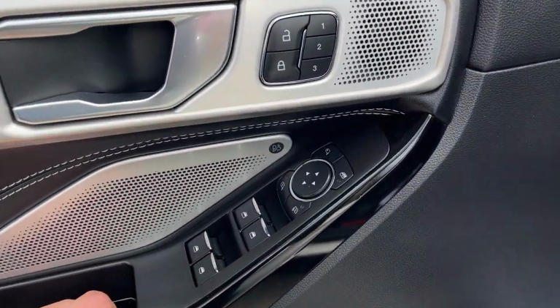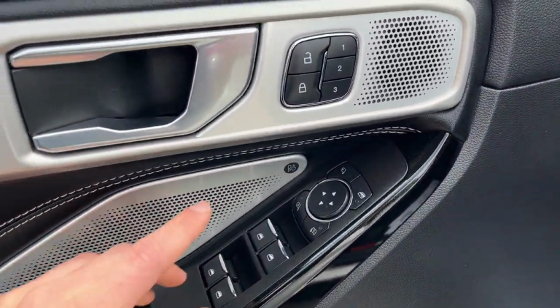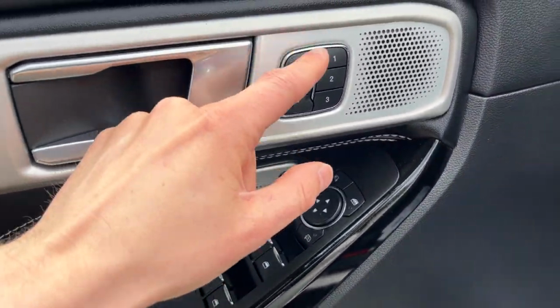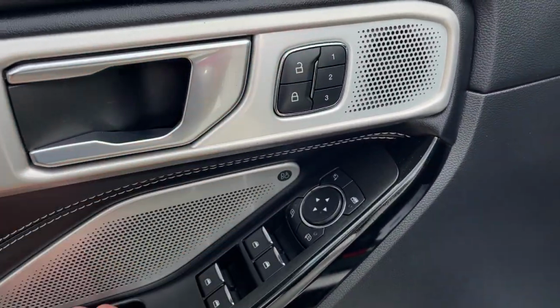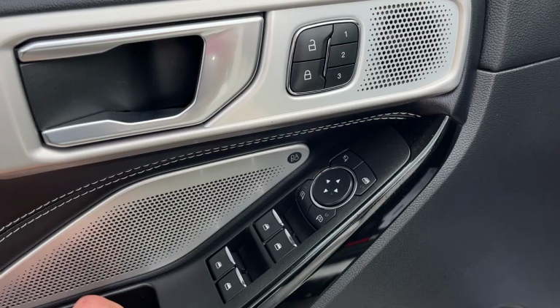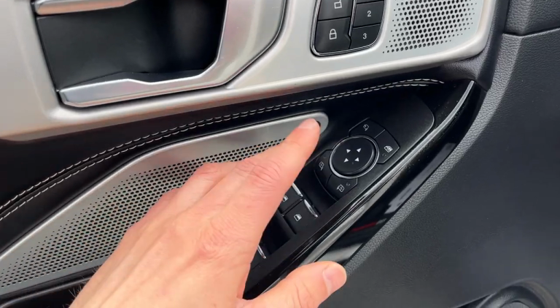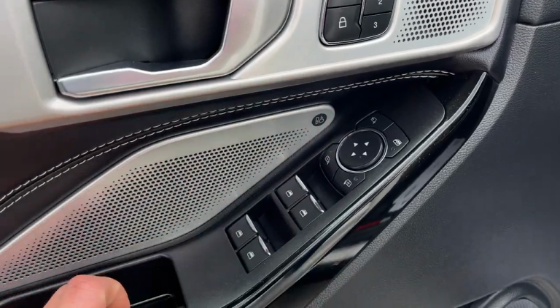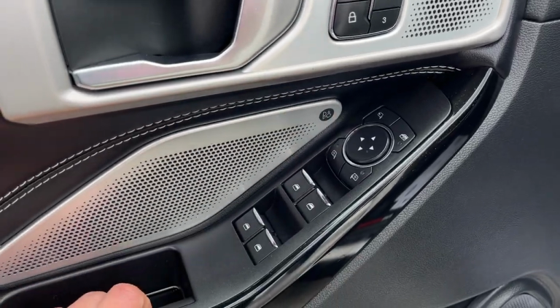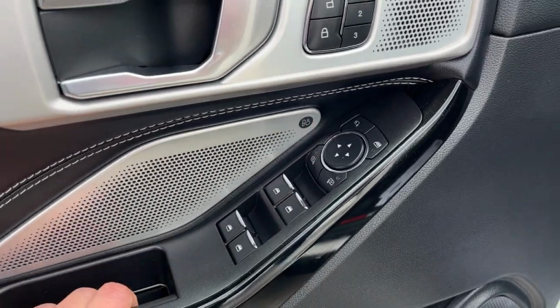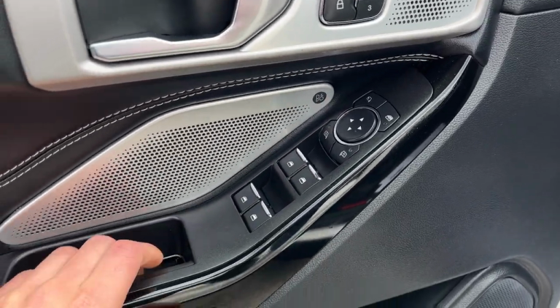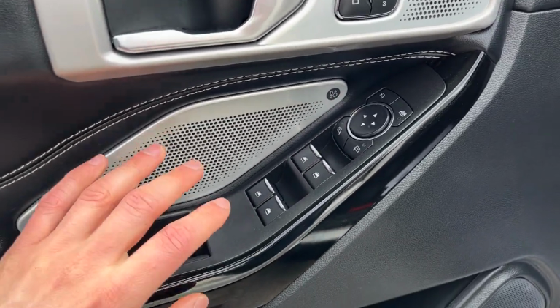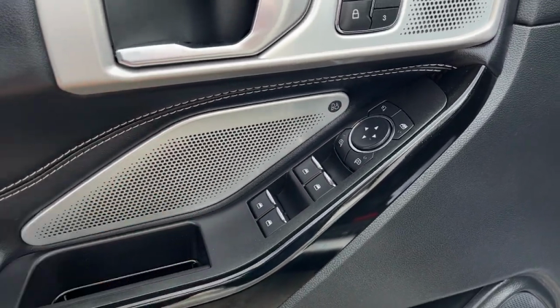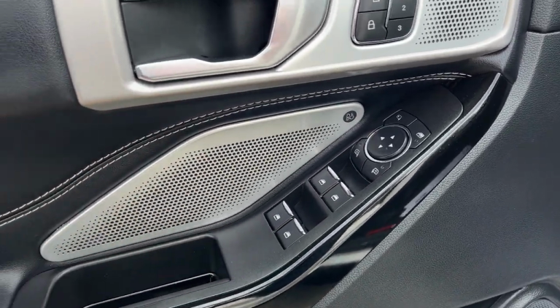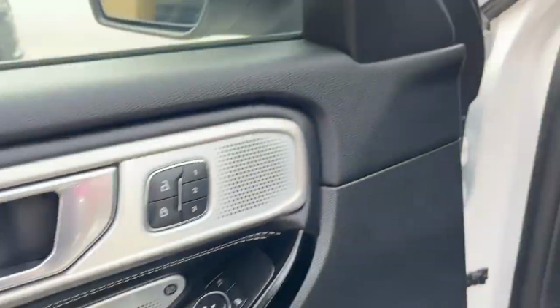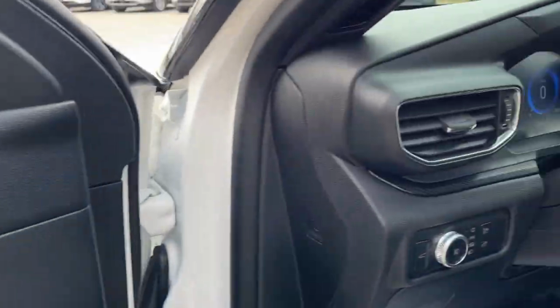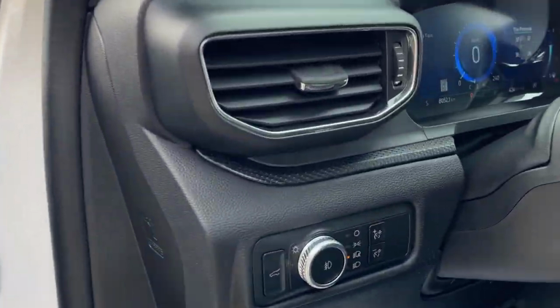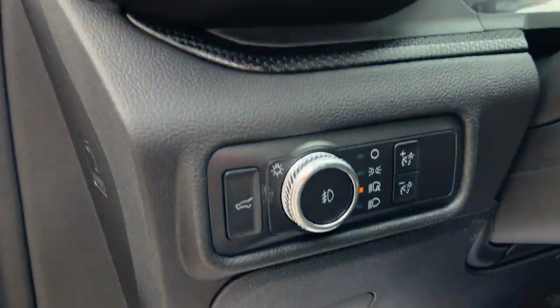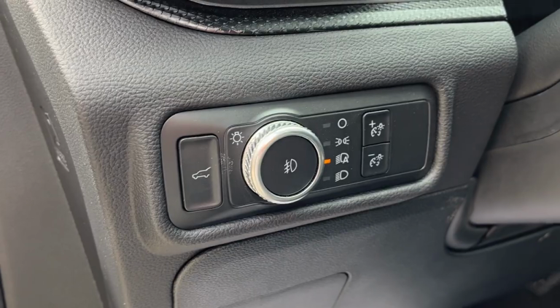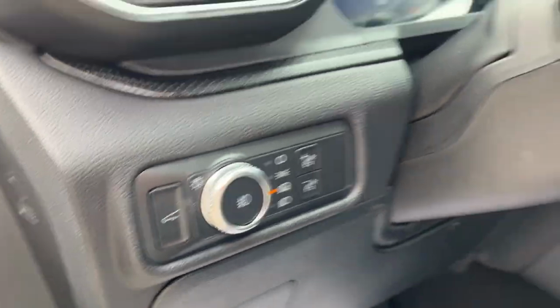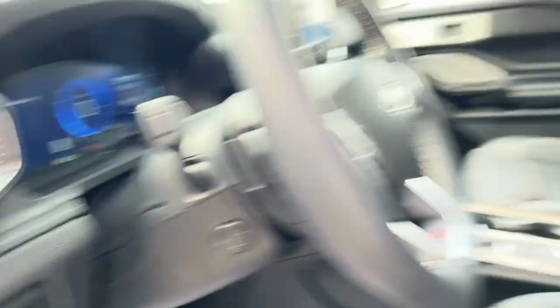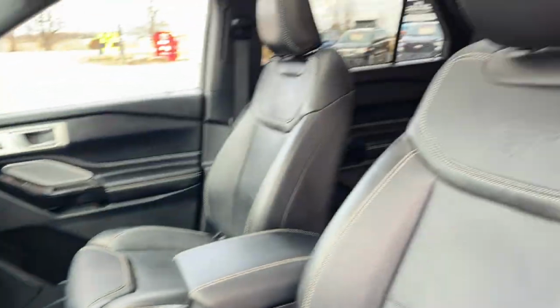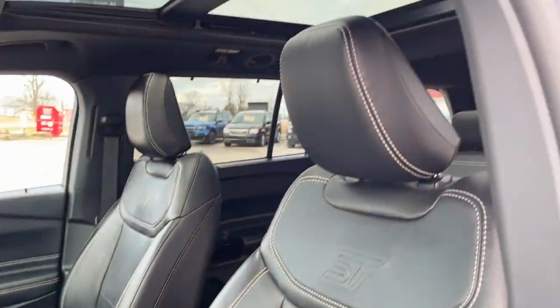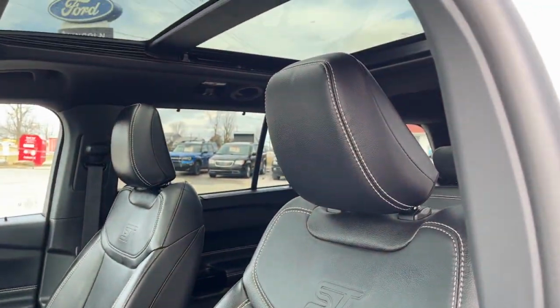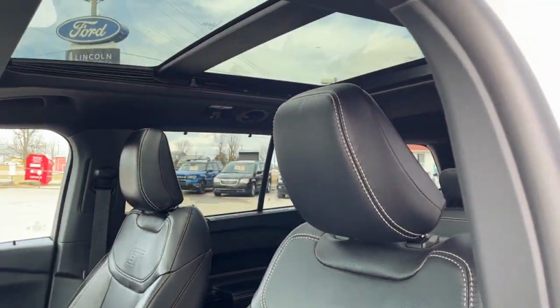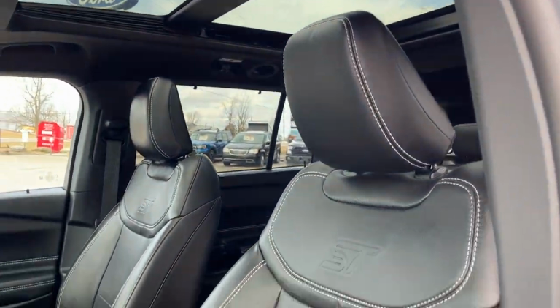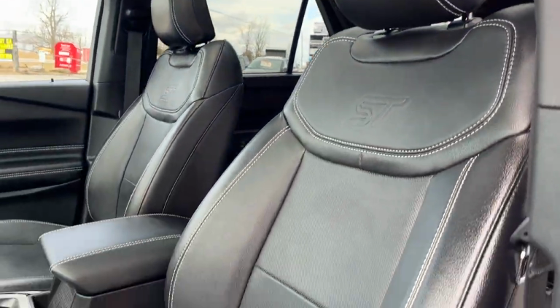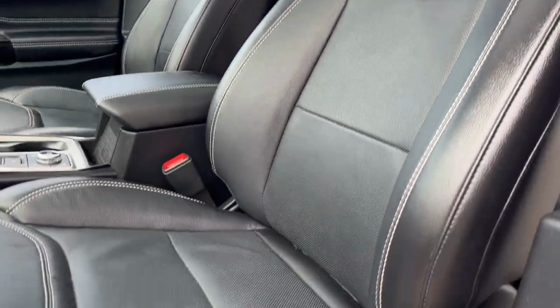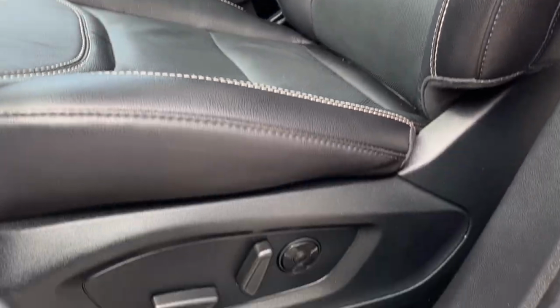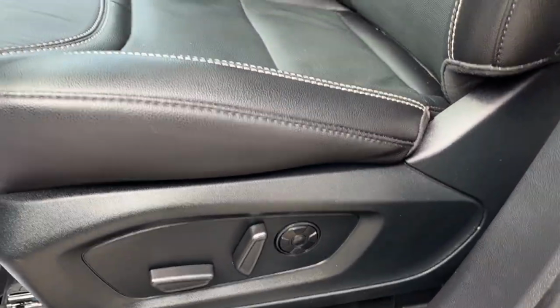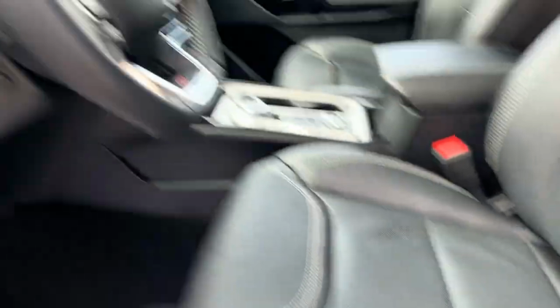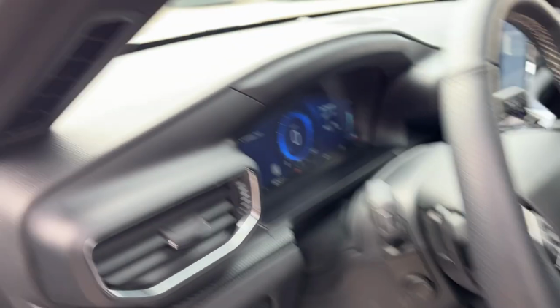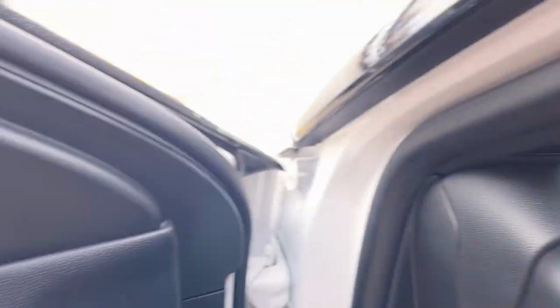Coming around to the driver's side, you do have power windows and locks, your driver's seat memory, and power glass adjustable and folding mirrors. You have a nice B&O sound system in here as well. Of course you have your automatic headlights, your ST branded seats, and they are power driver and passenger.